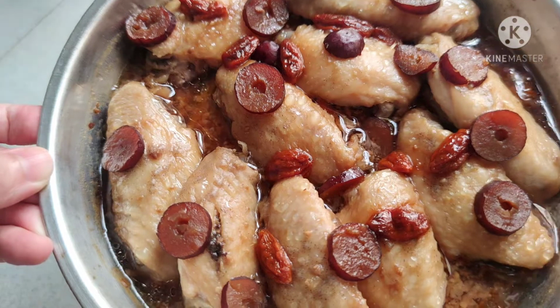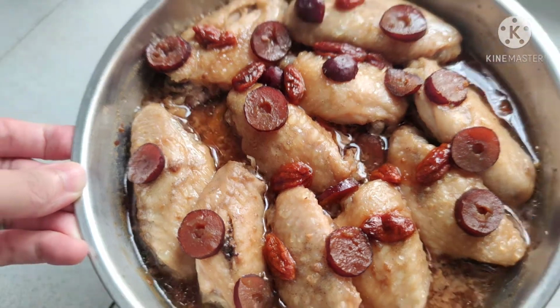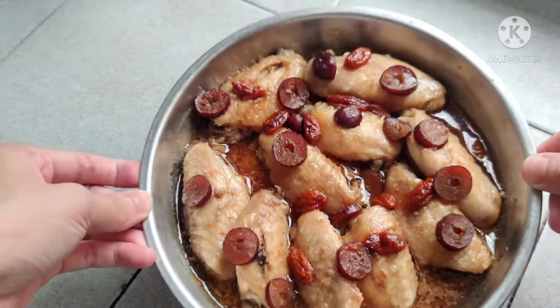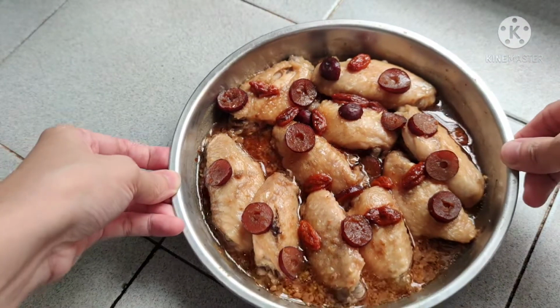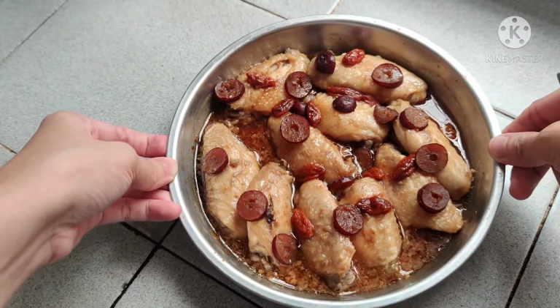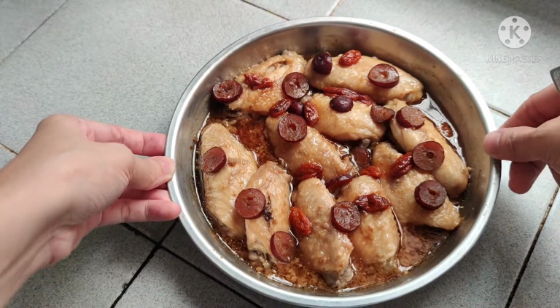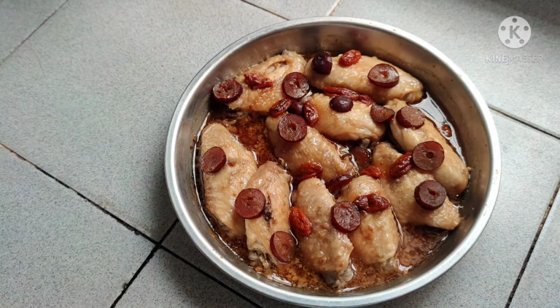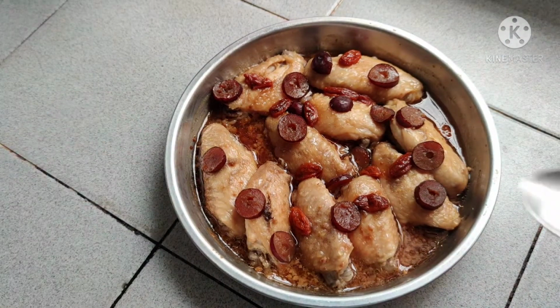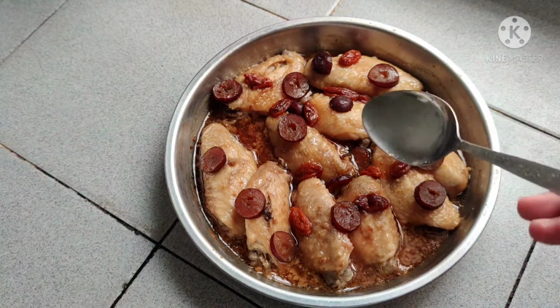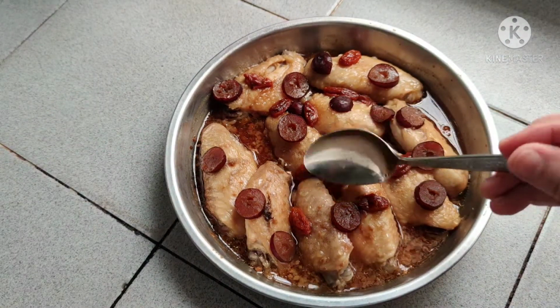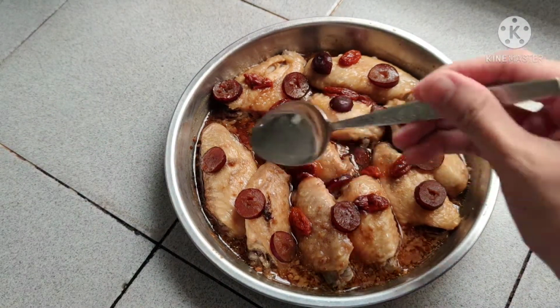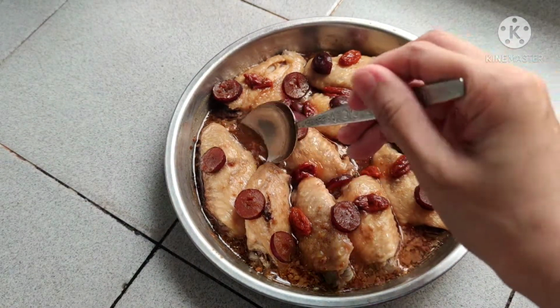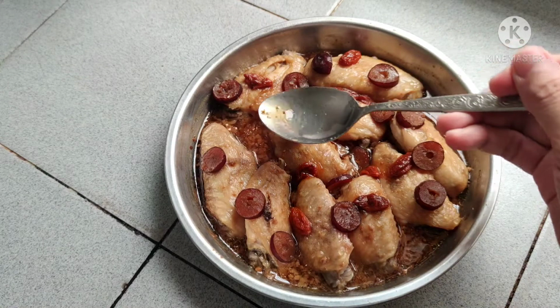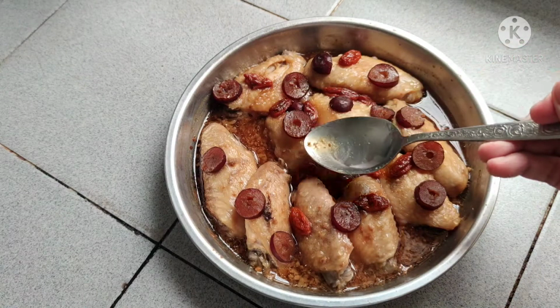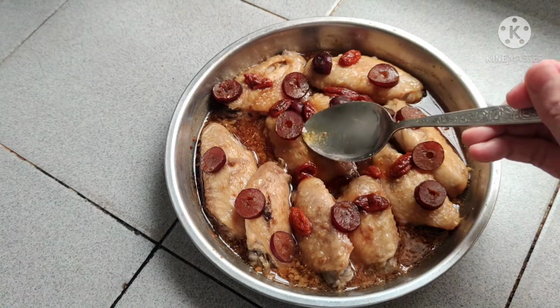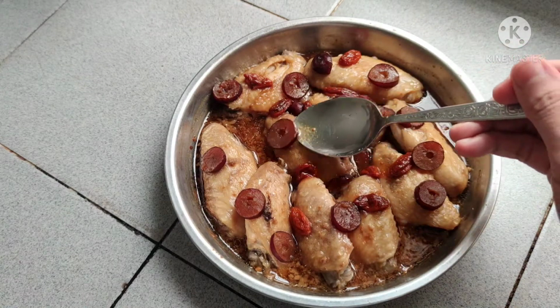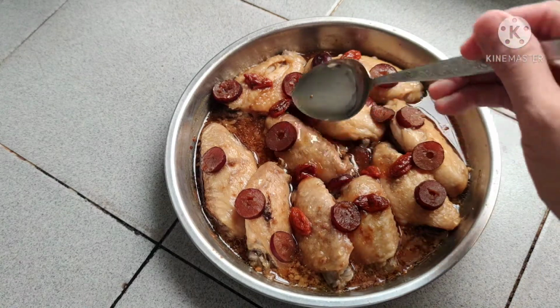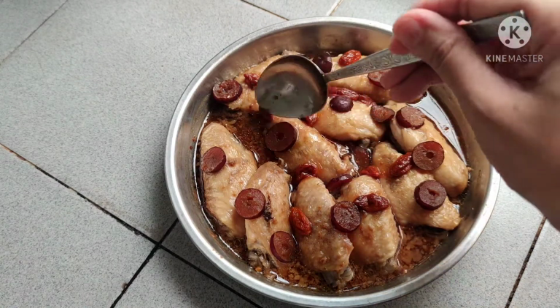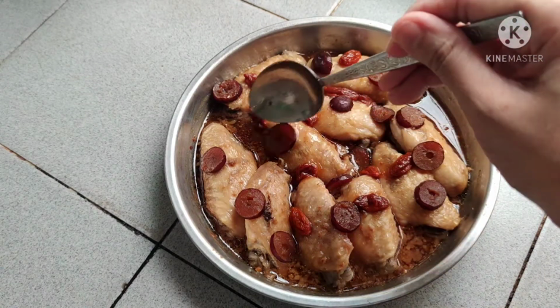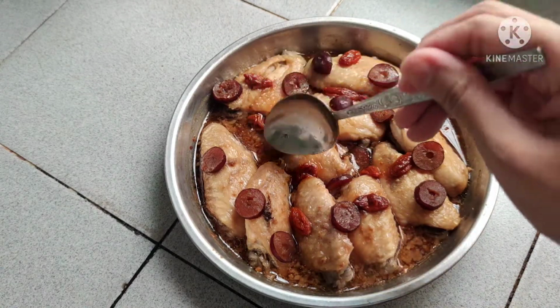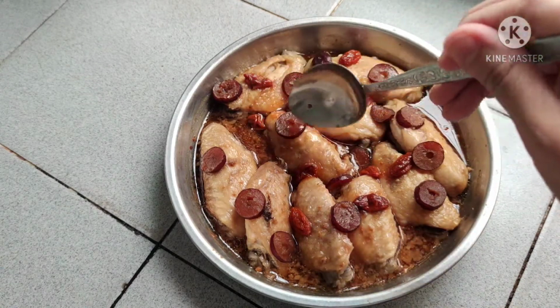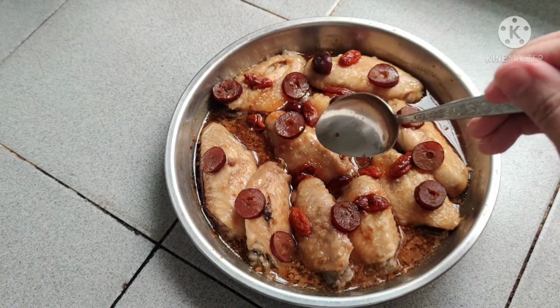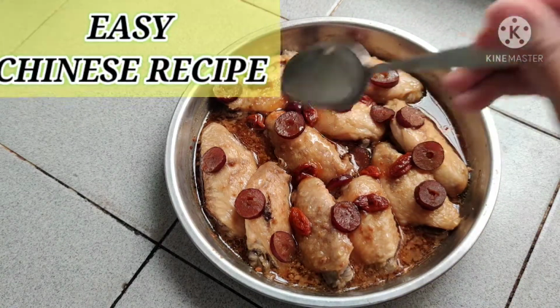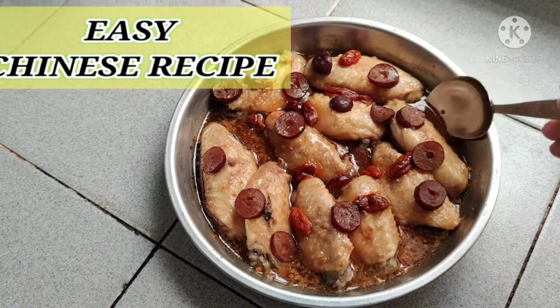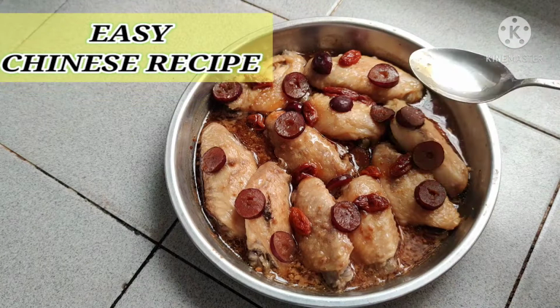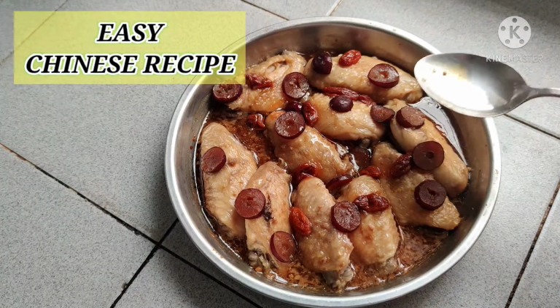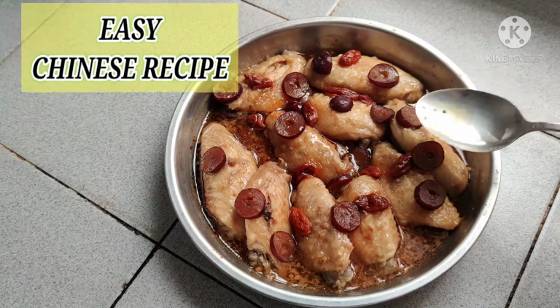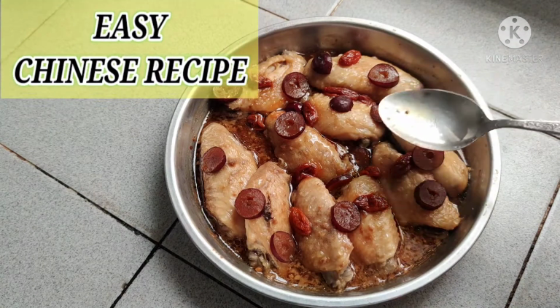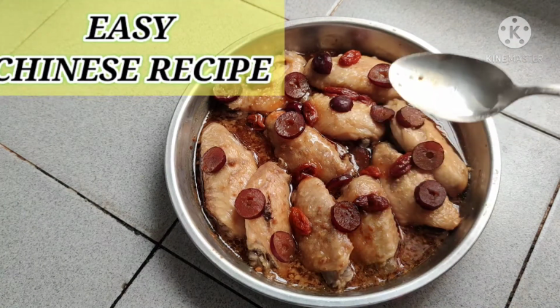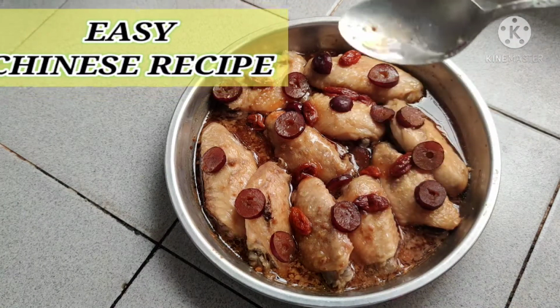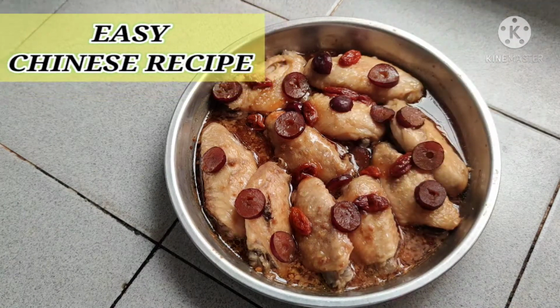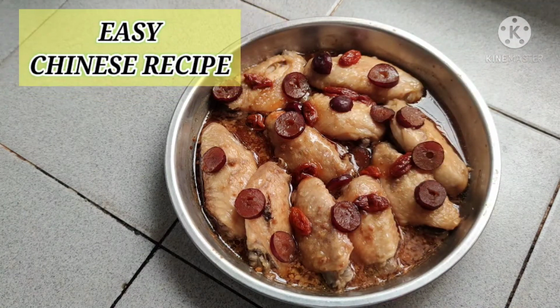Here's our chicken wings. Let's taste it. Let's try it. It looks so beautiful. I don't want to destroy it.